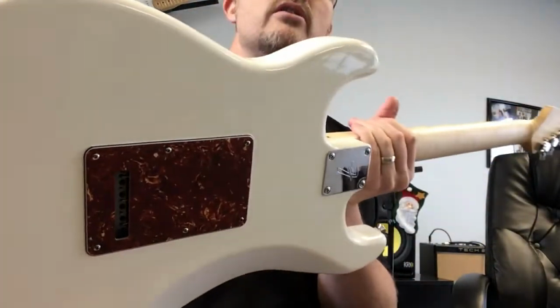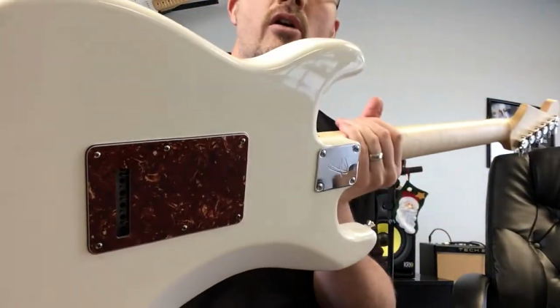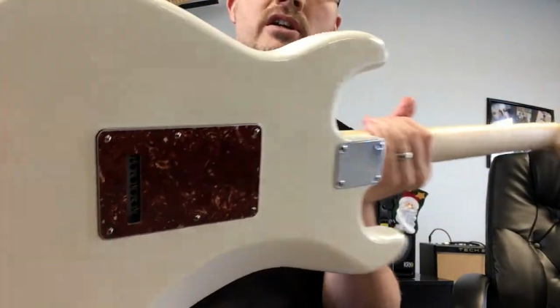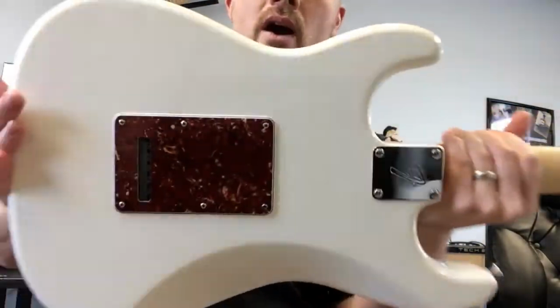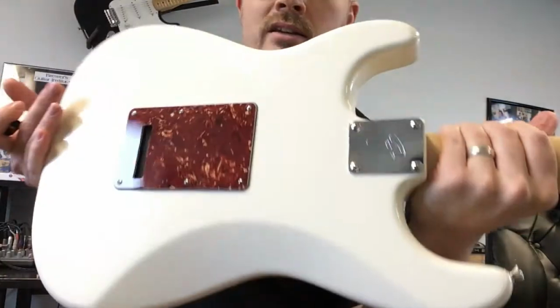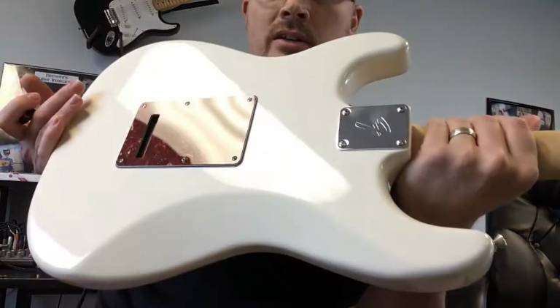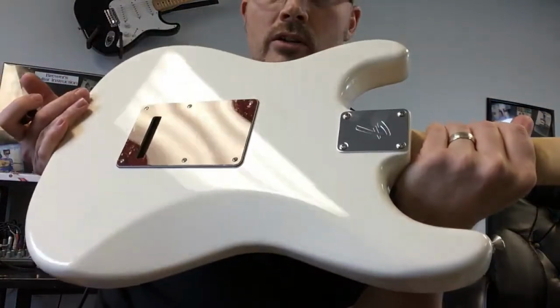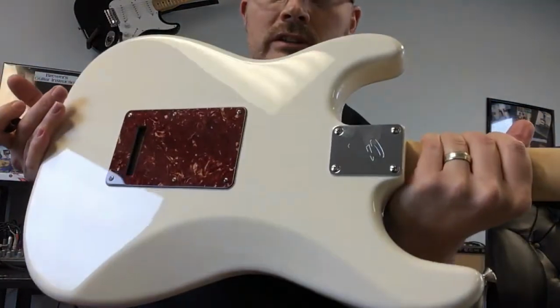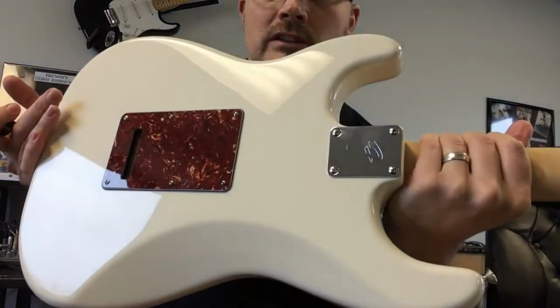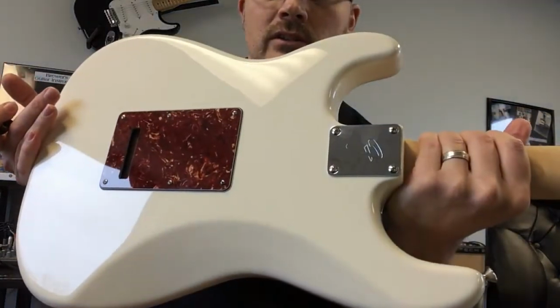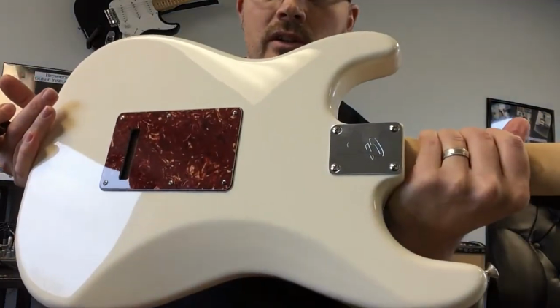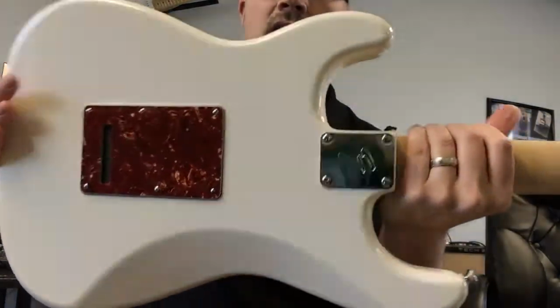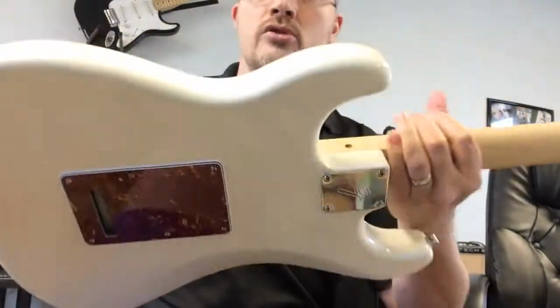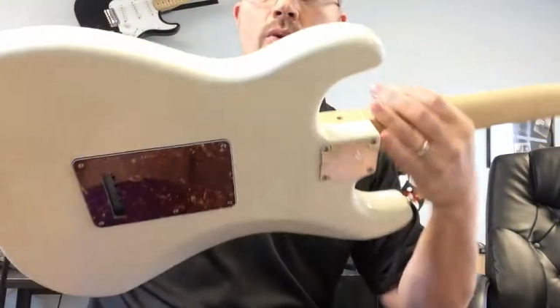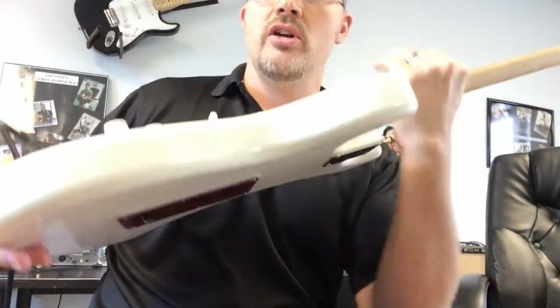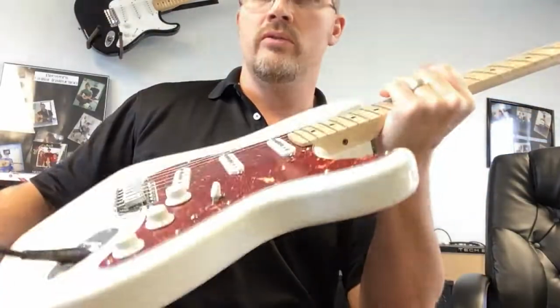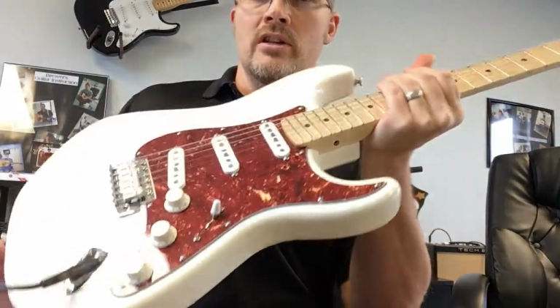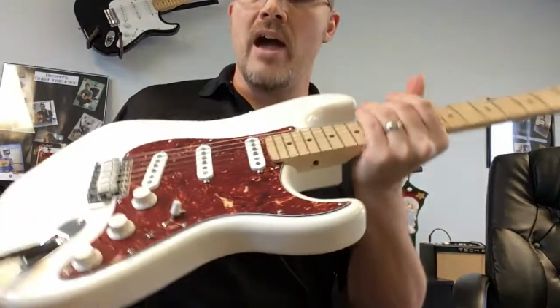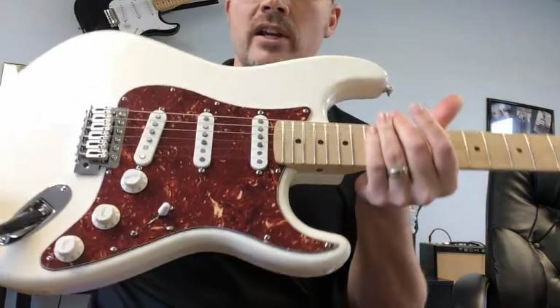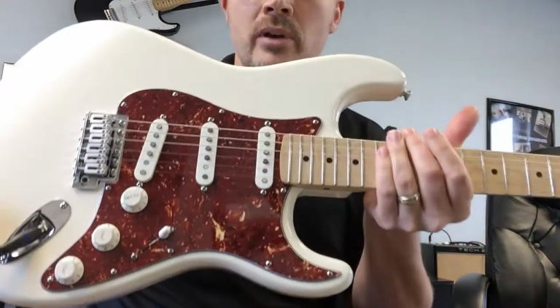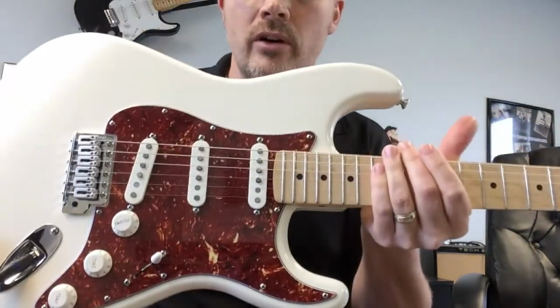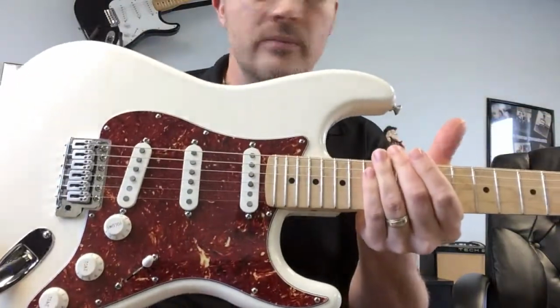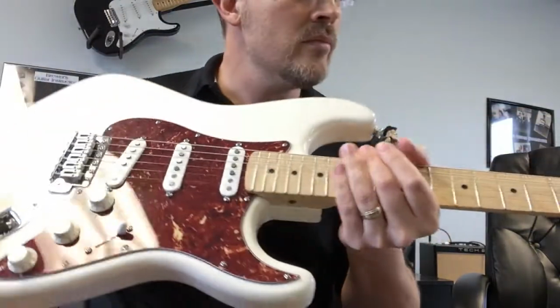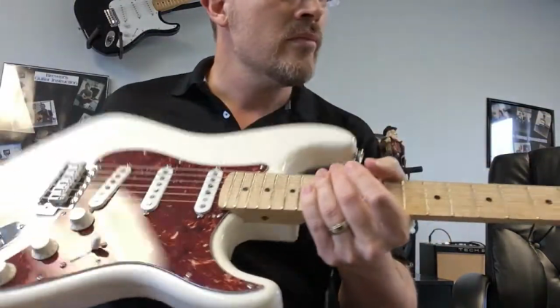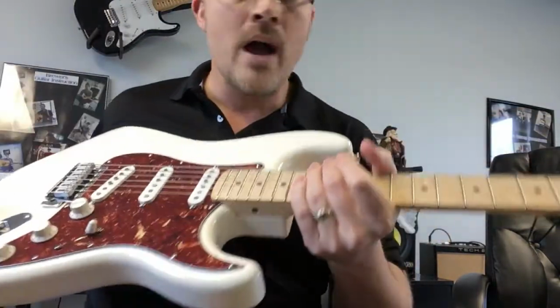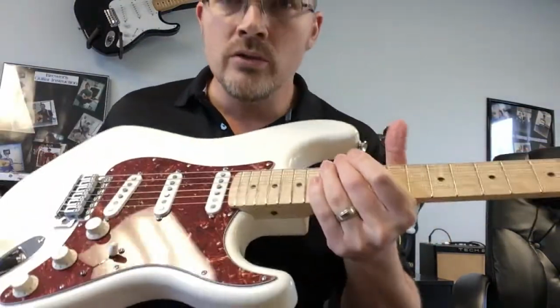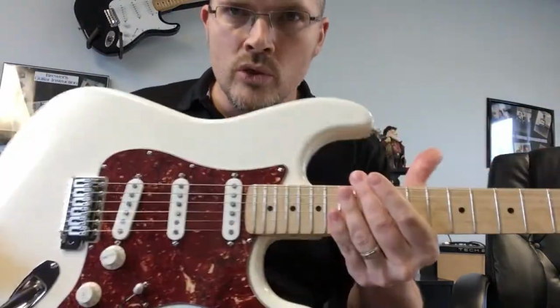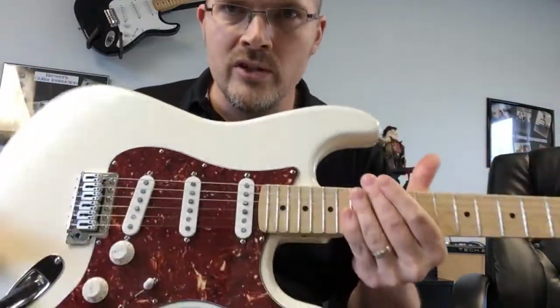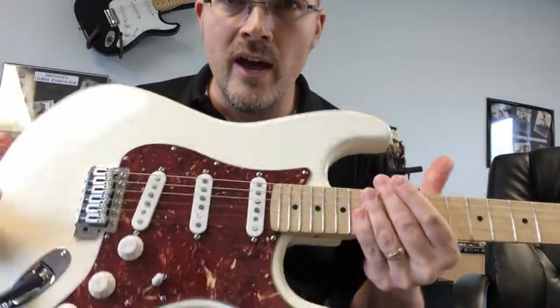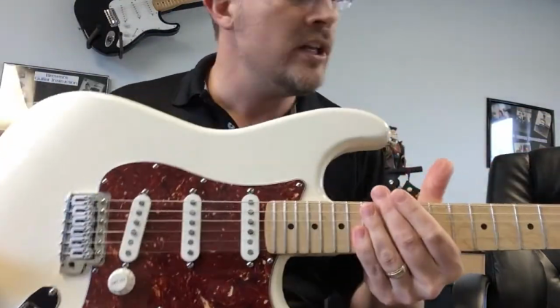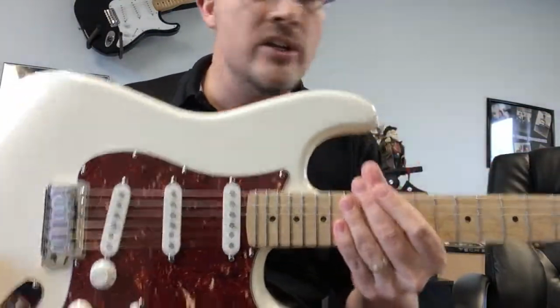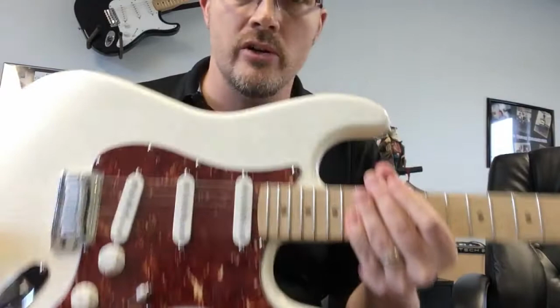It is a beautiful arctic white color, and of course the tortoise shell backplate and pickguard. Absolutely the sweetest thing I've played in years.